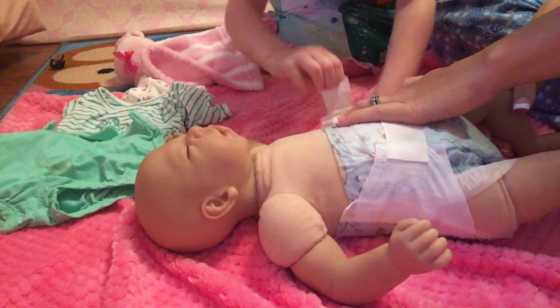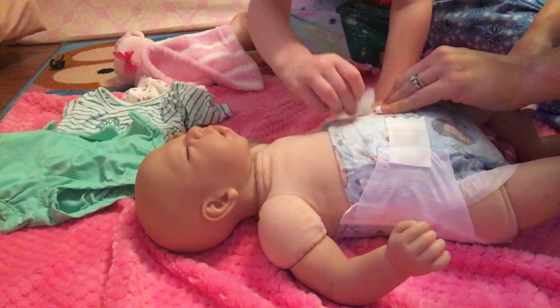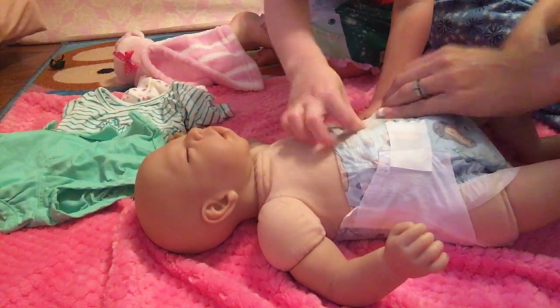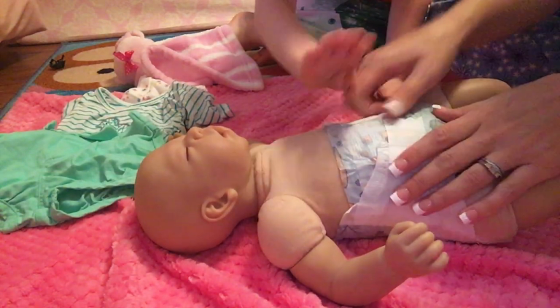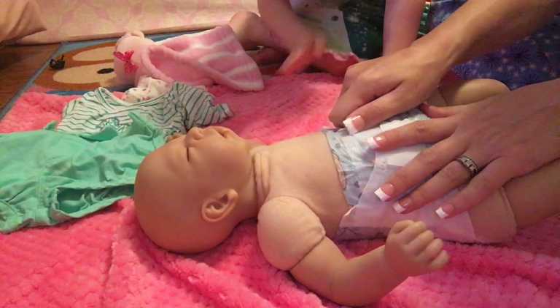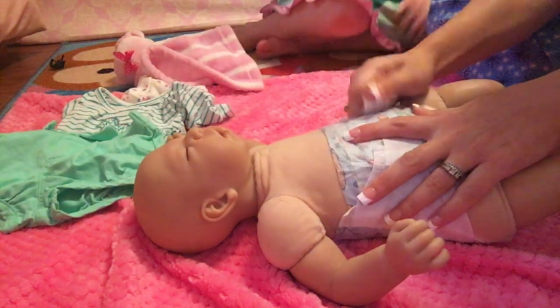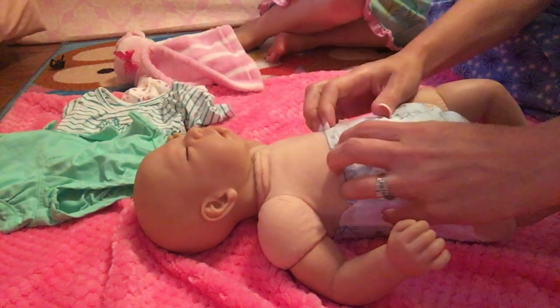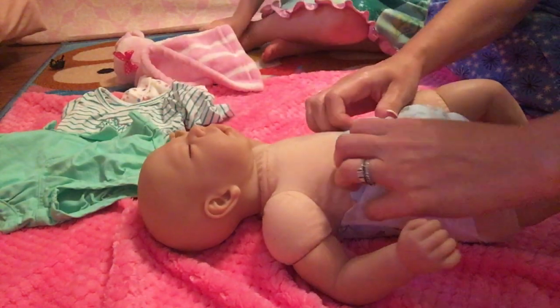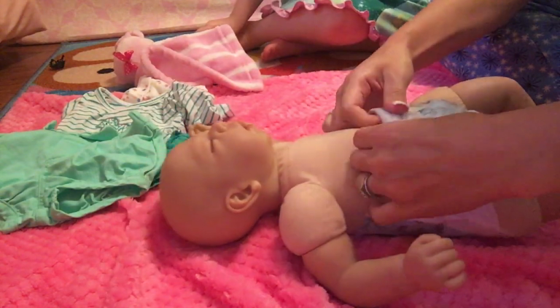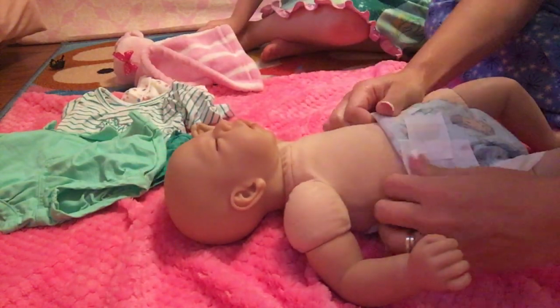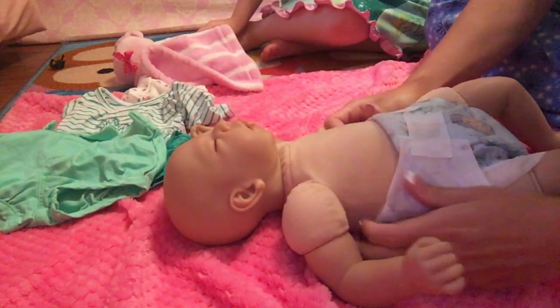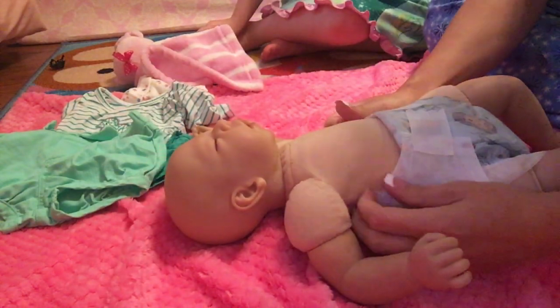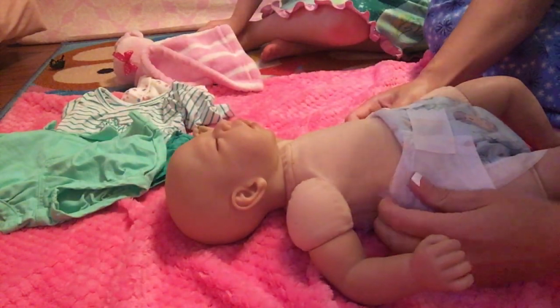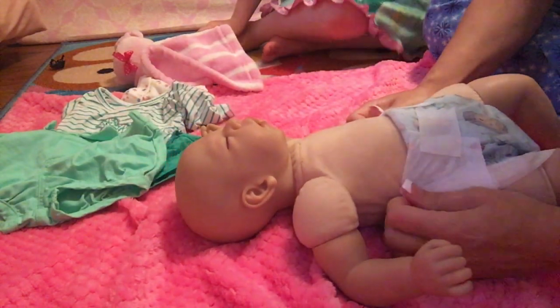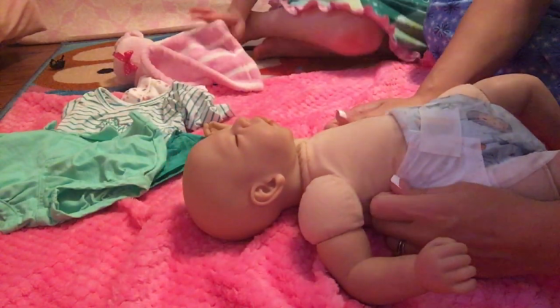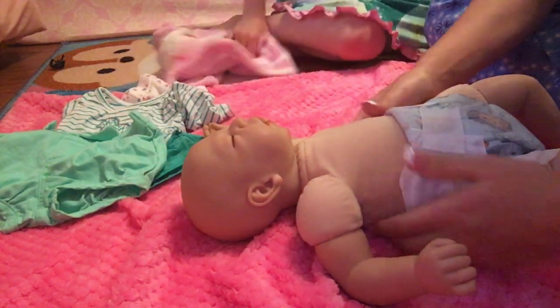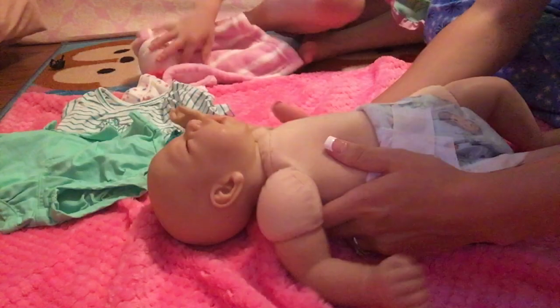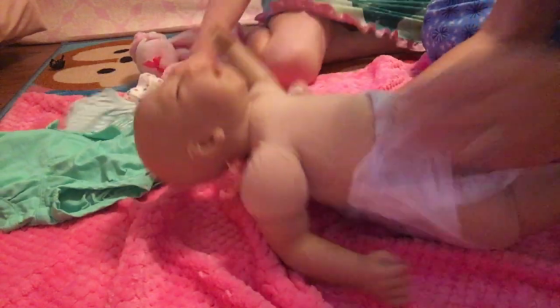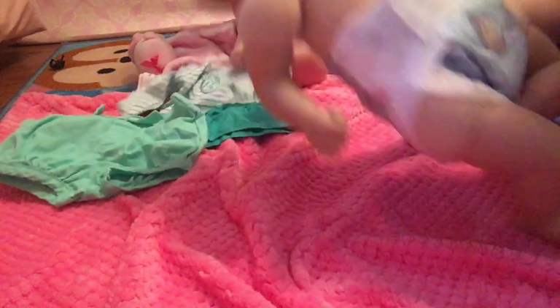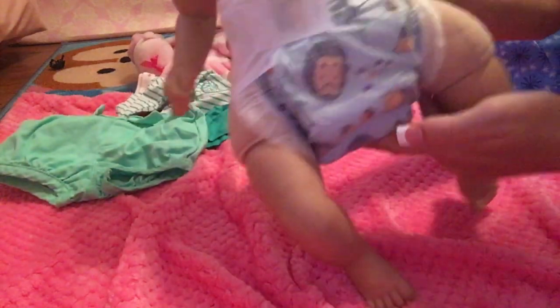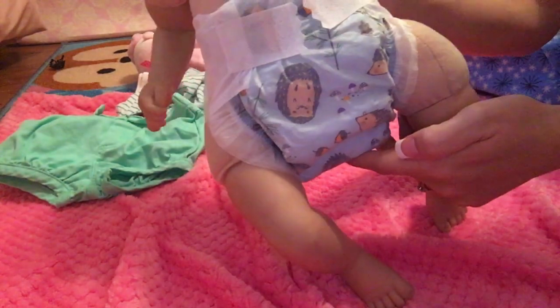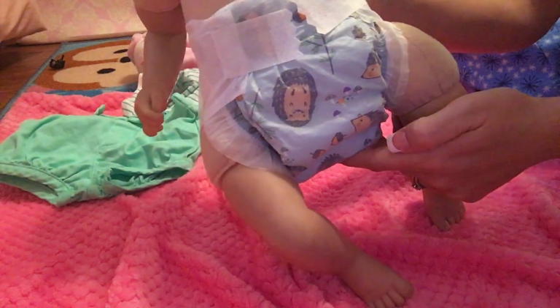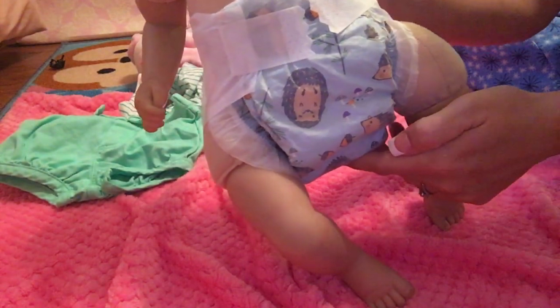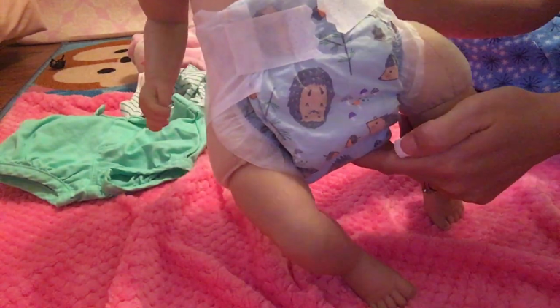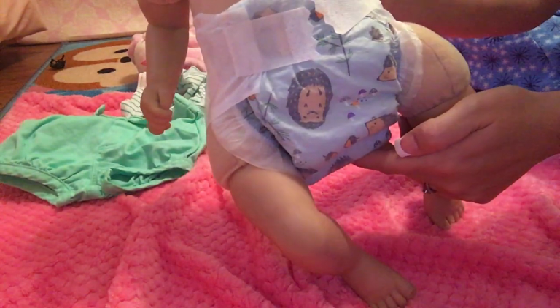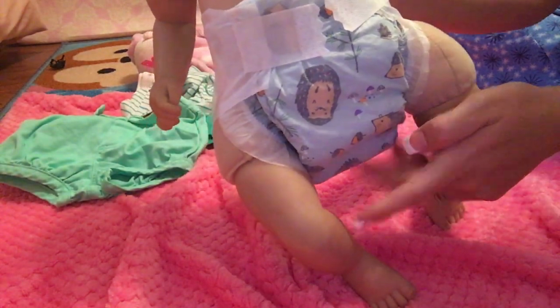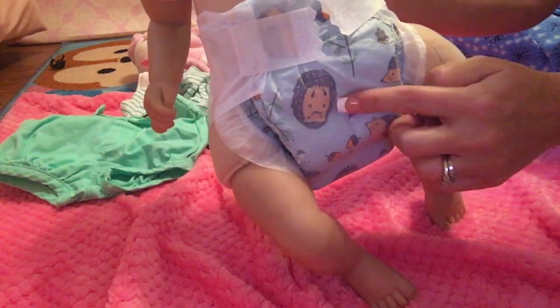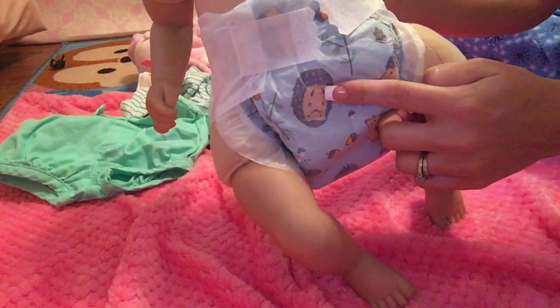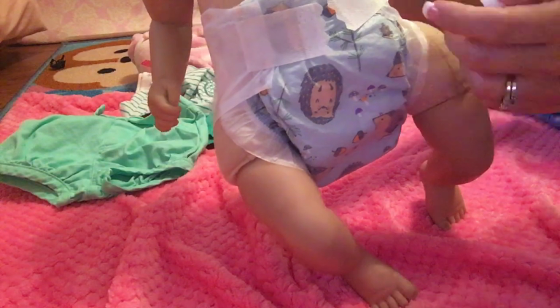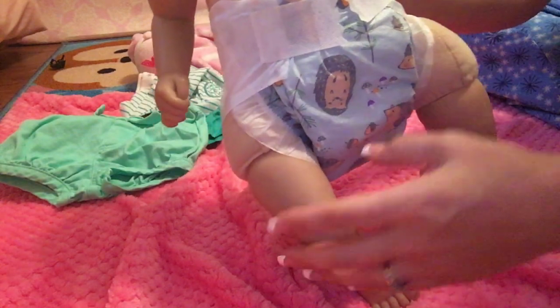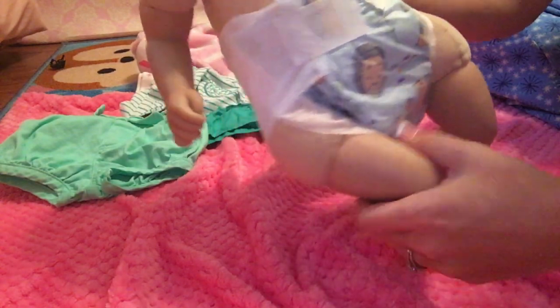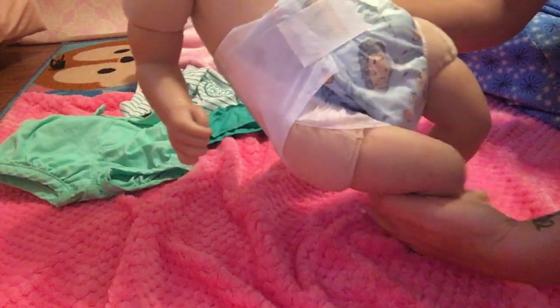This diaper is a little big for her, so we just fold it over right here and then it fits perfect. There's a little porcupine — or hedgehog — on it.